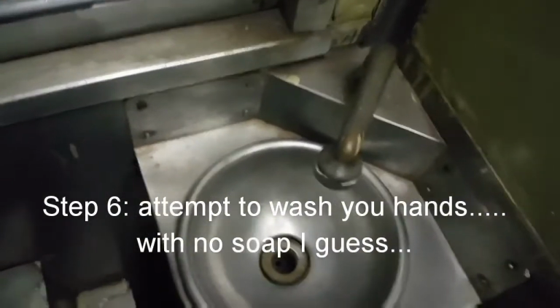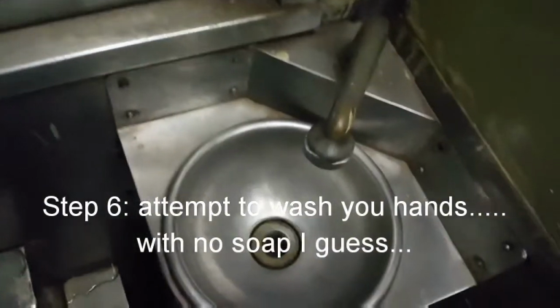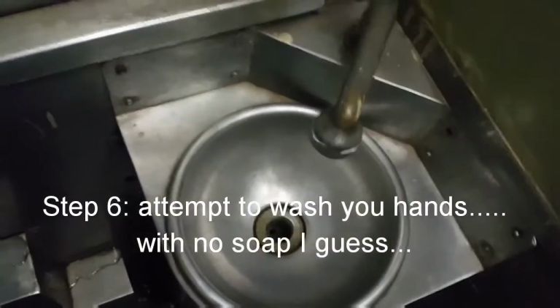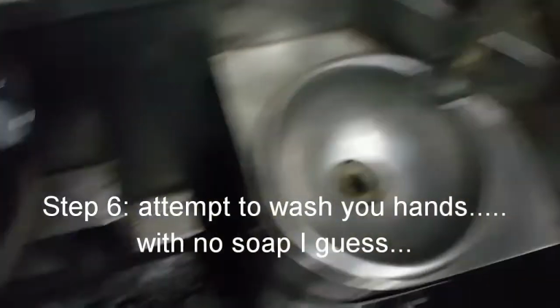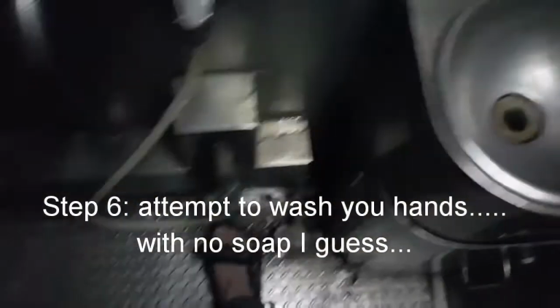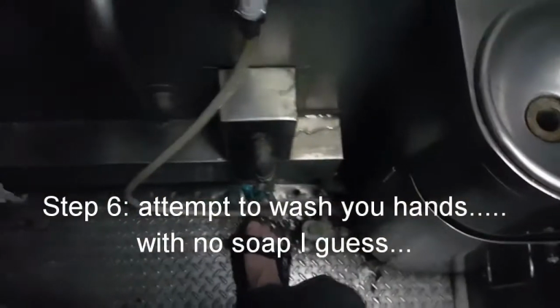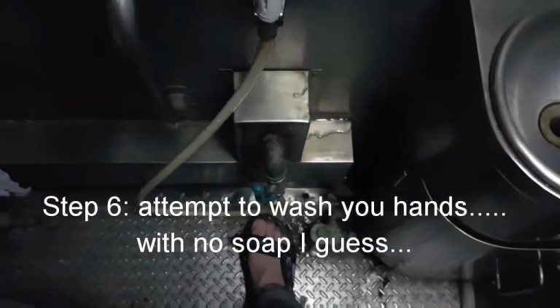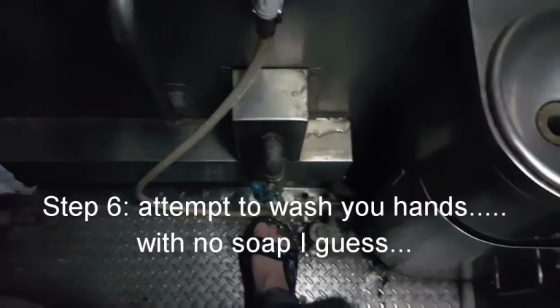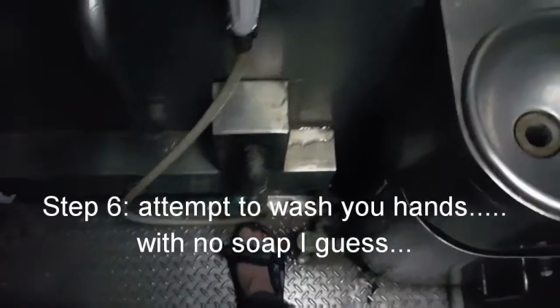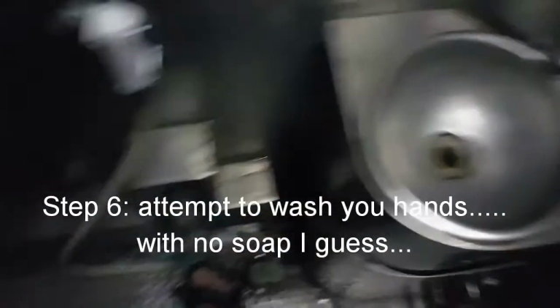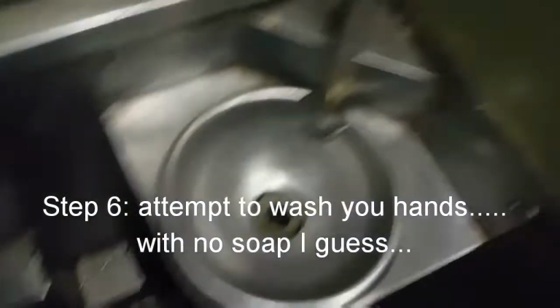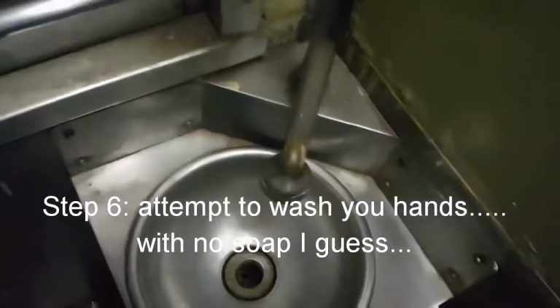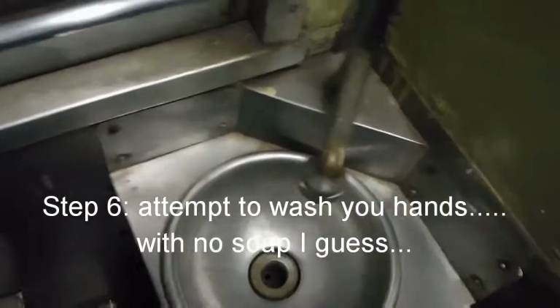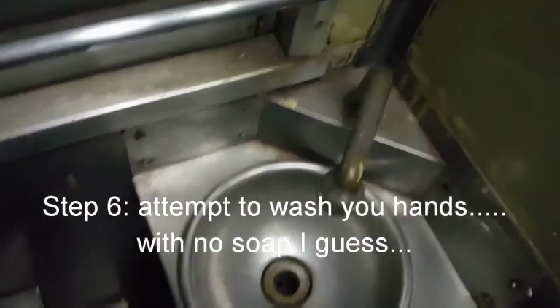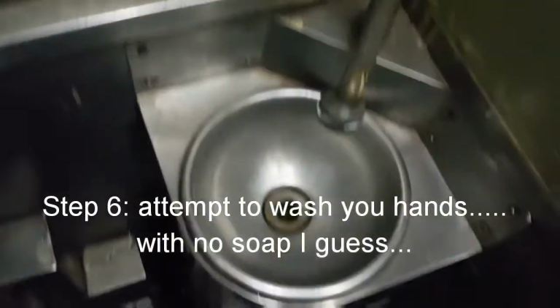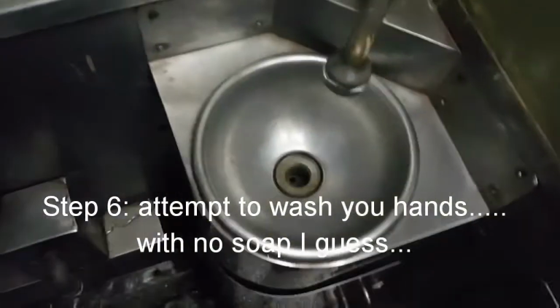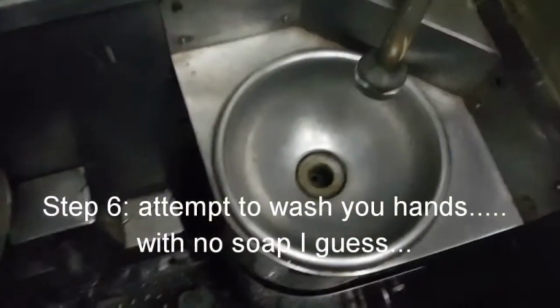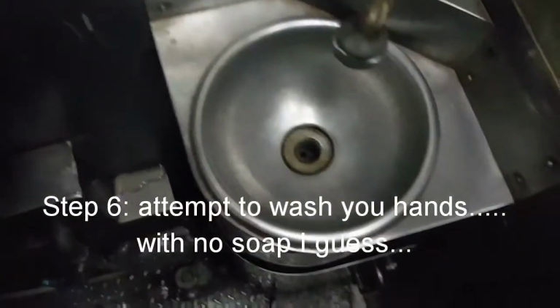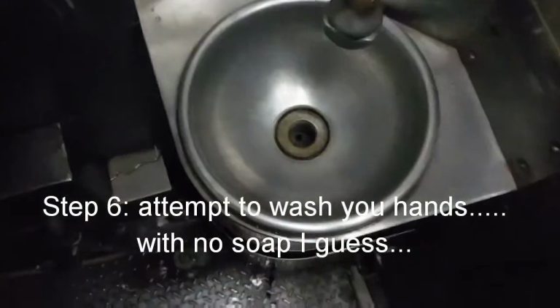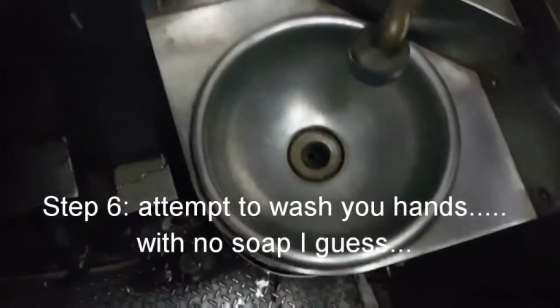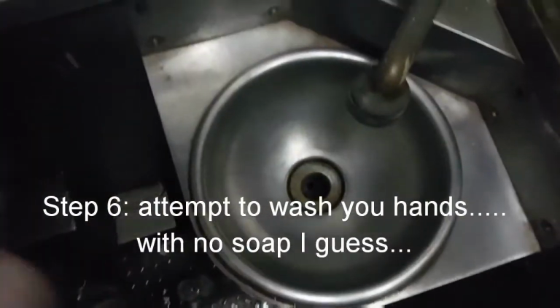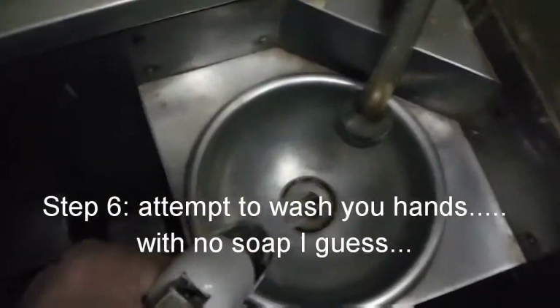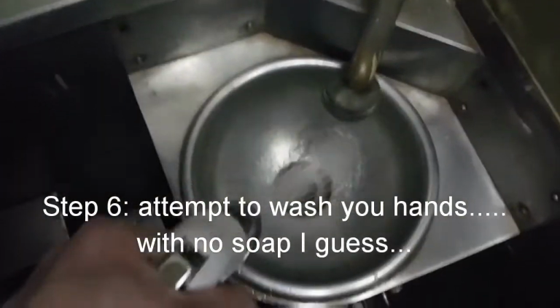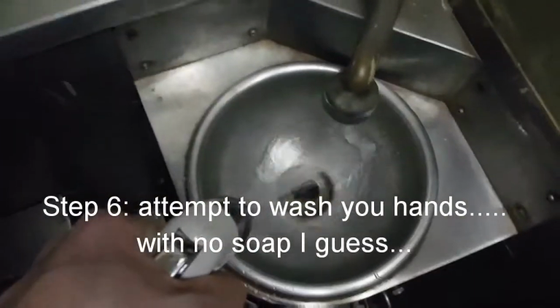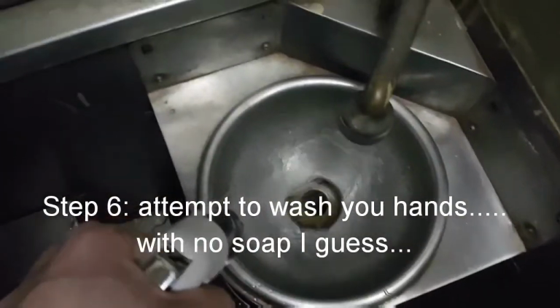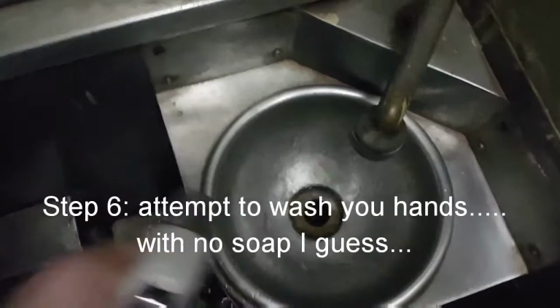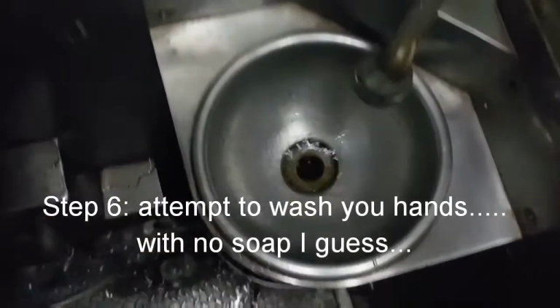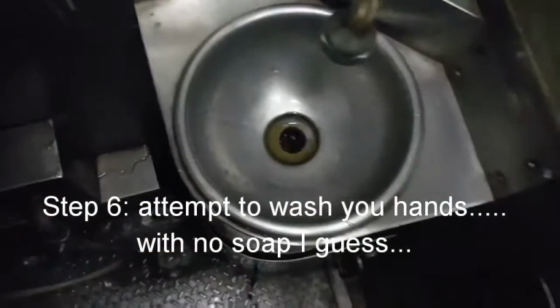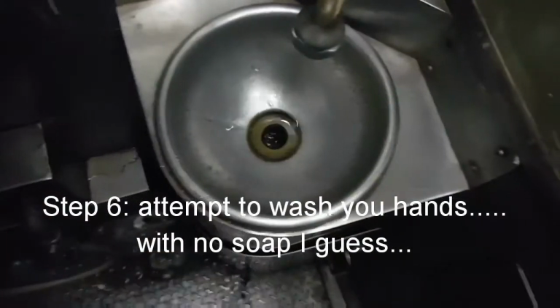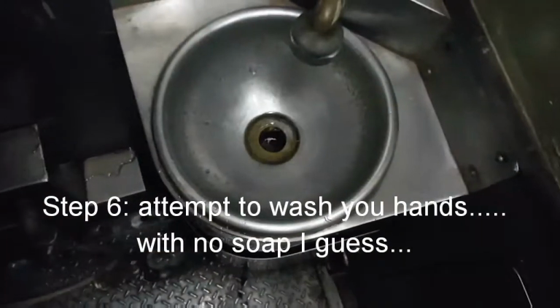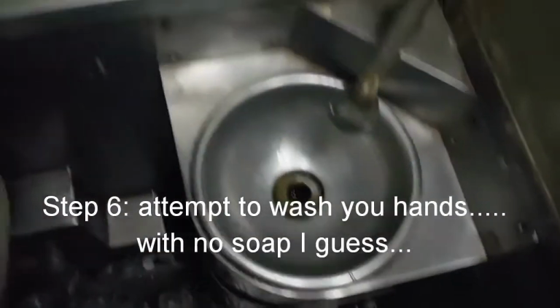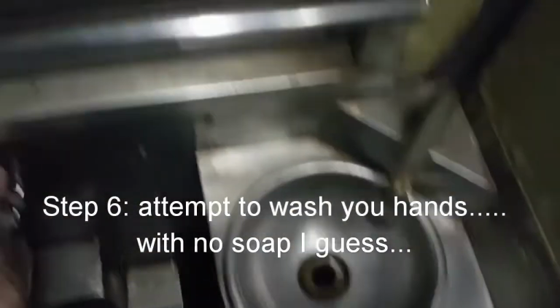After that, you attempt to wash your hands. I pumped the dispenser but no water came out, so I just used the same hose I guess you wash your ass with.